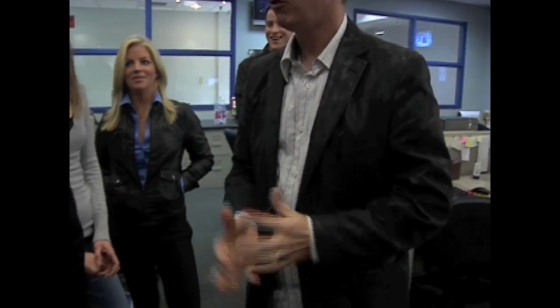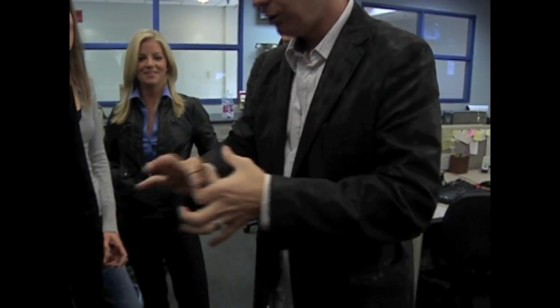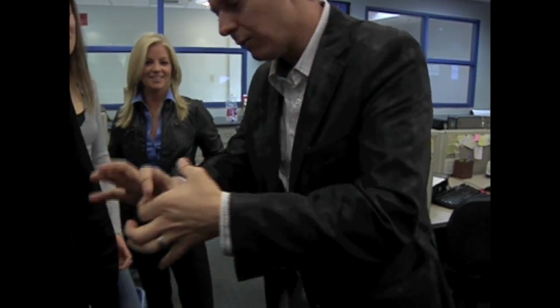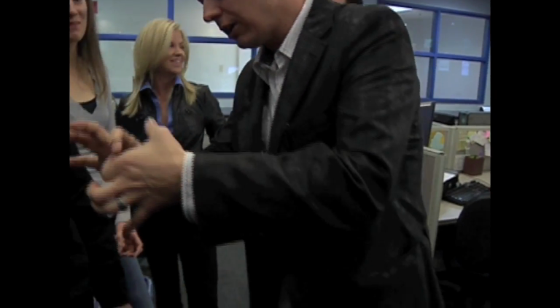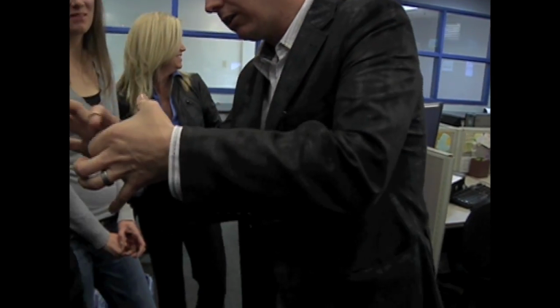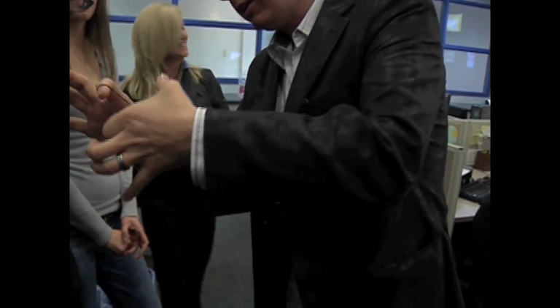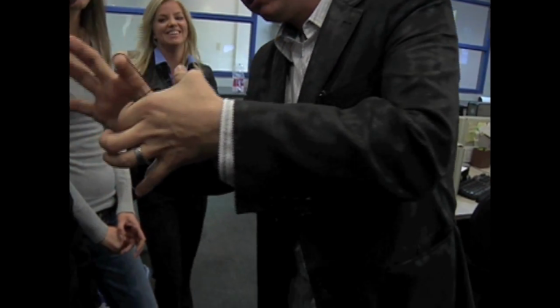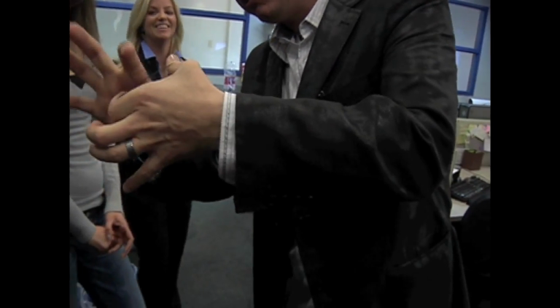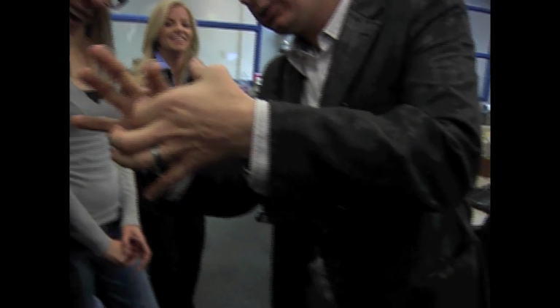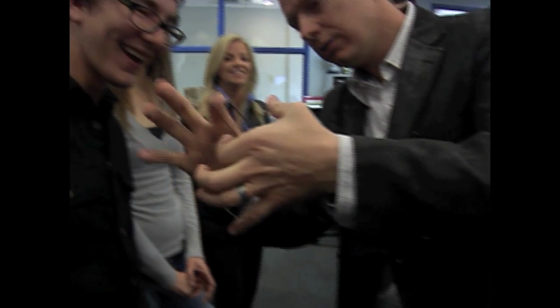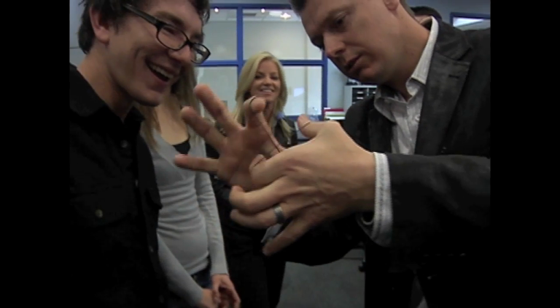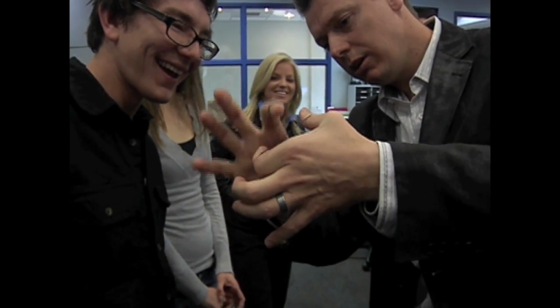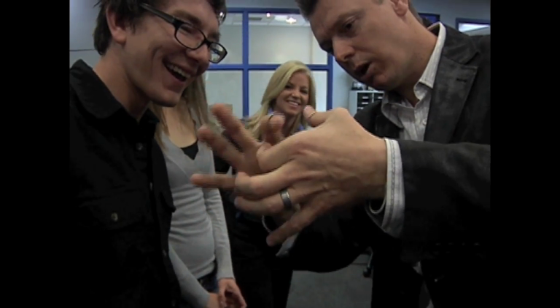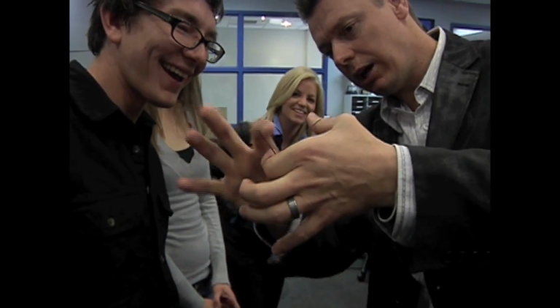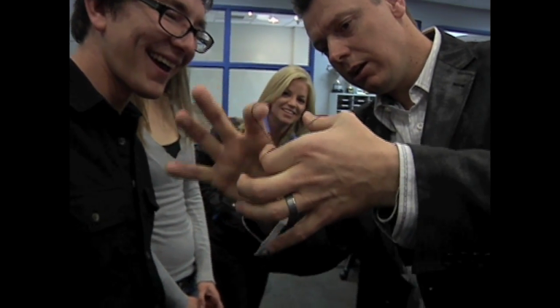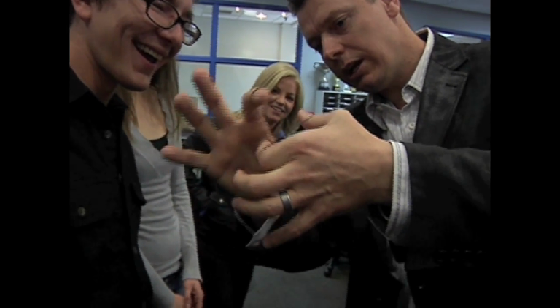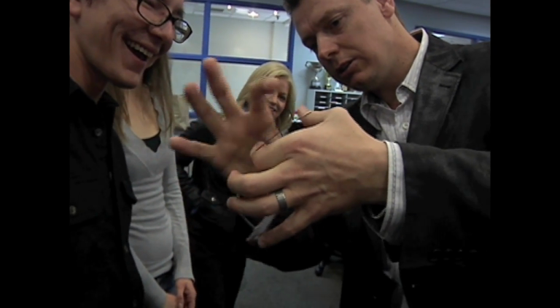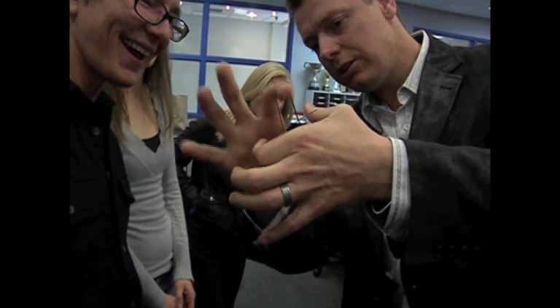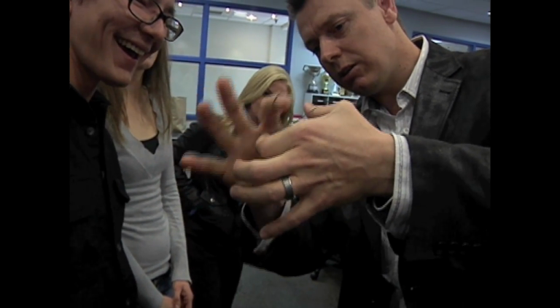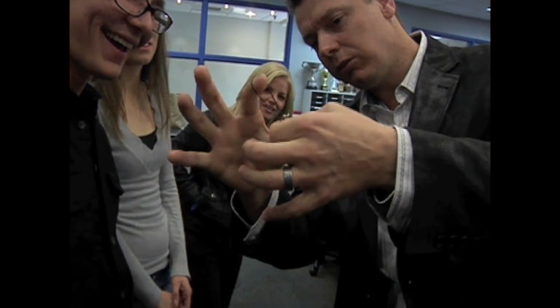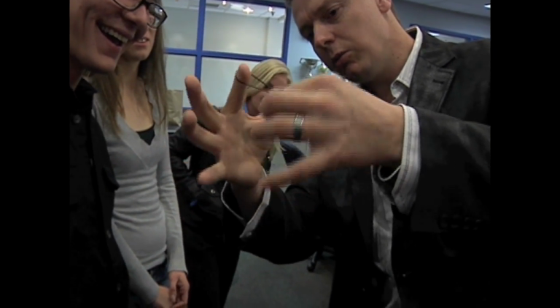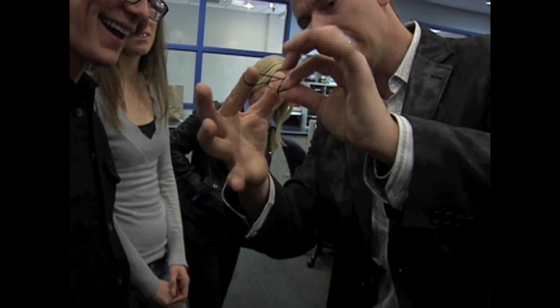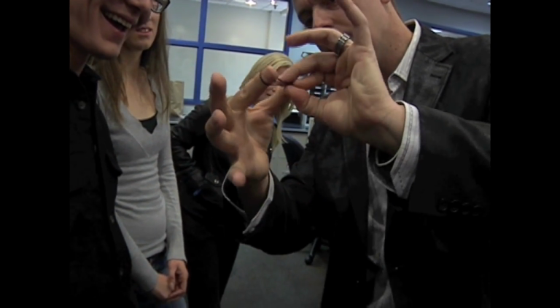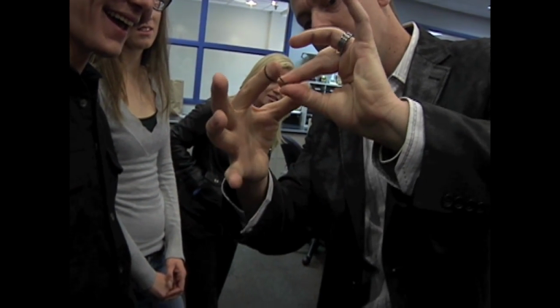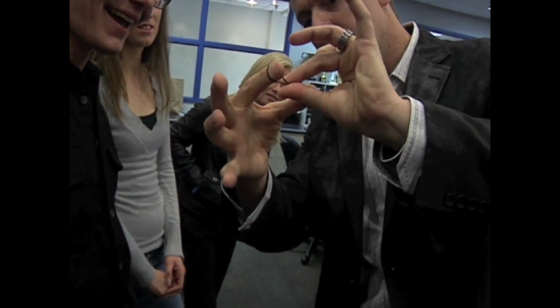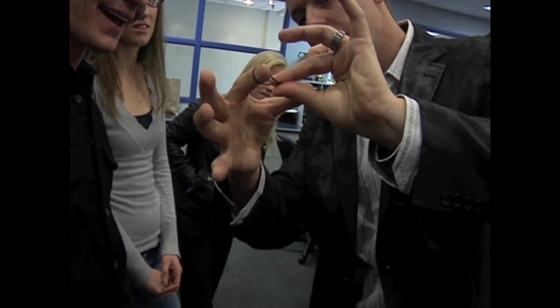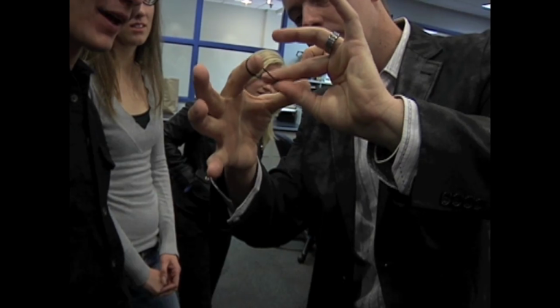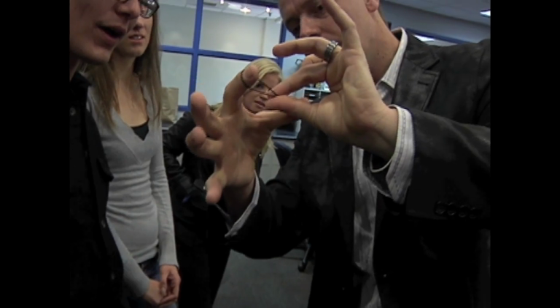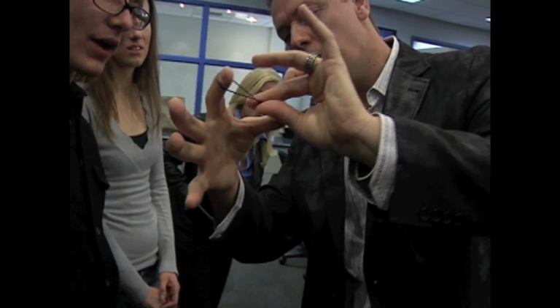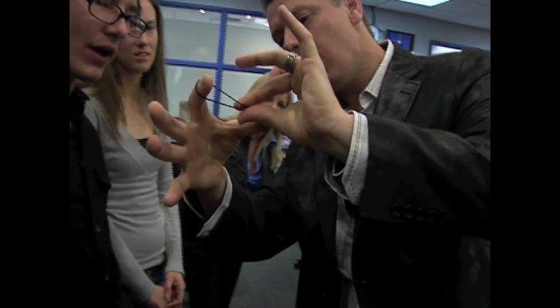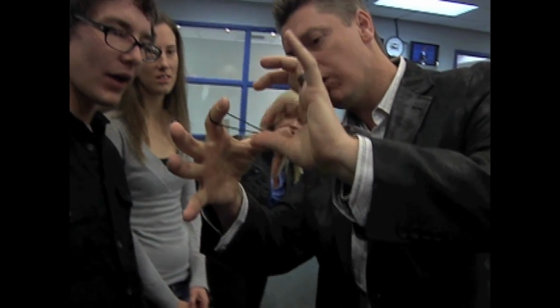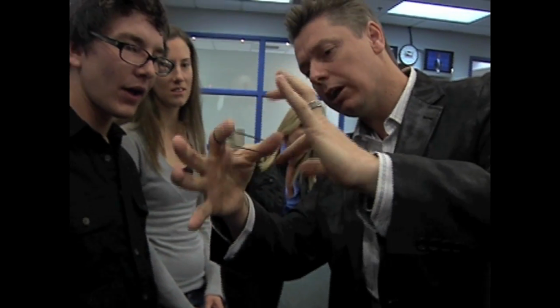Watch very carefully. If I rub it a lot, you can actually not just get it to pass through, but actually join into one long rubber band.